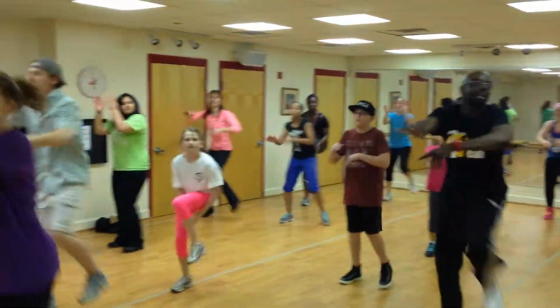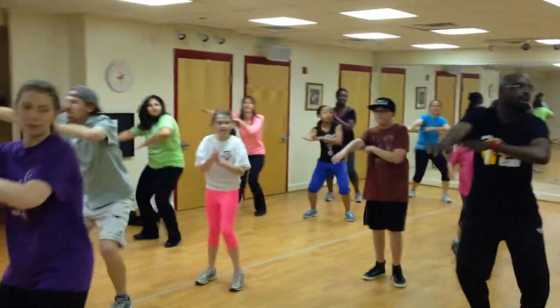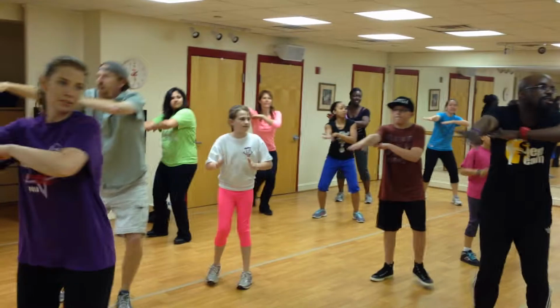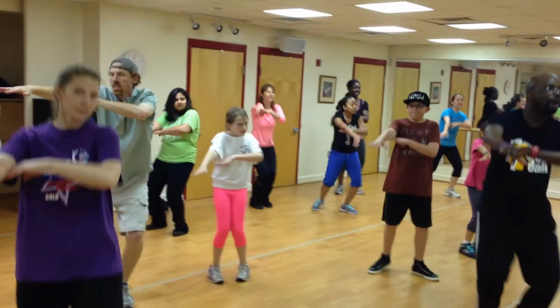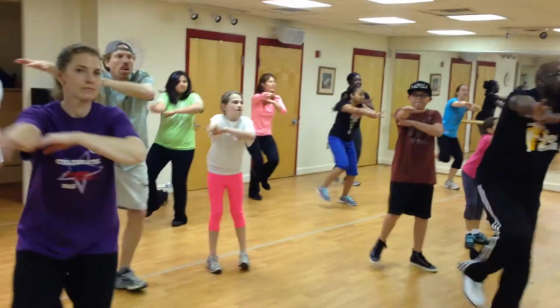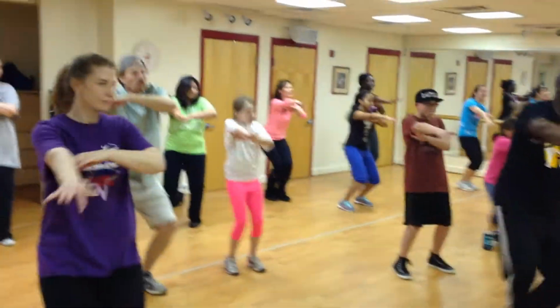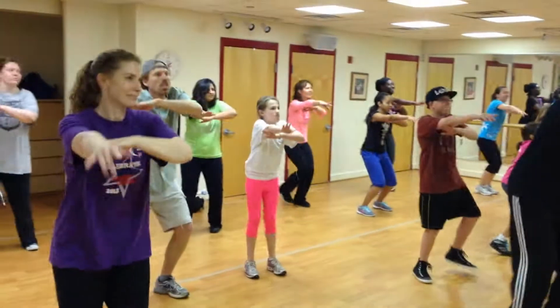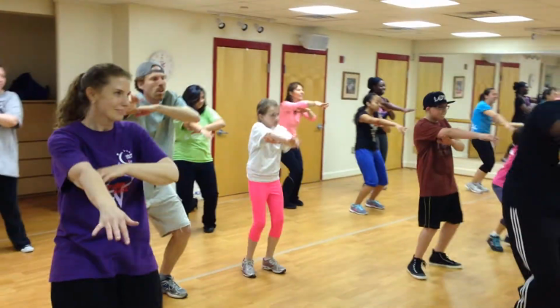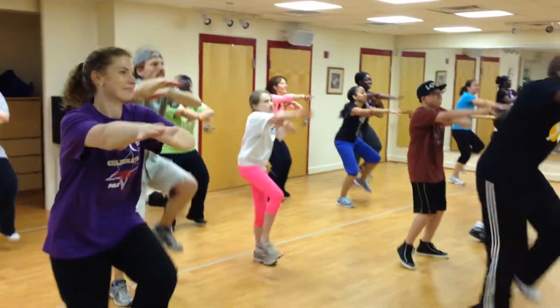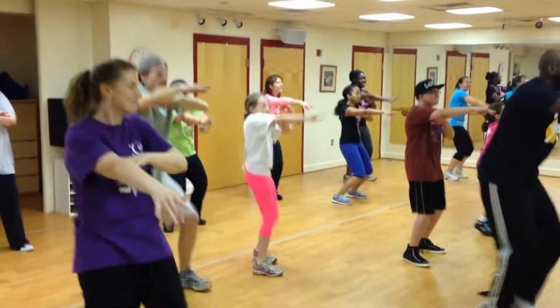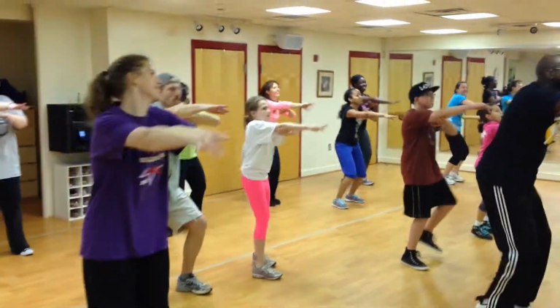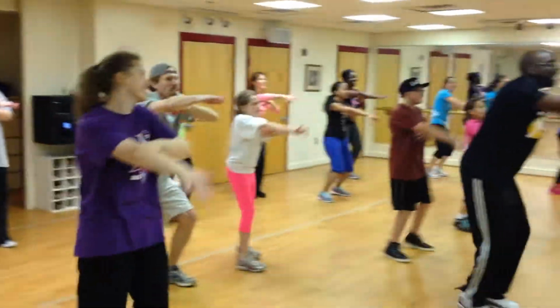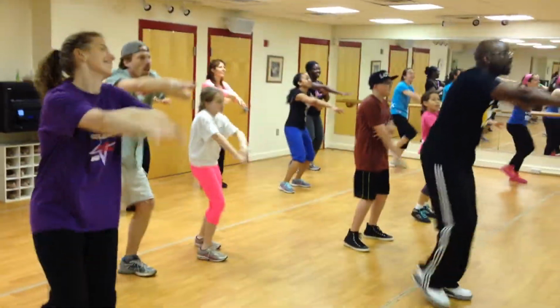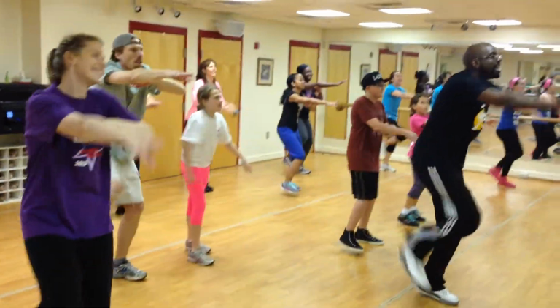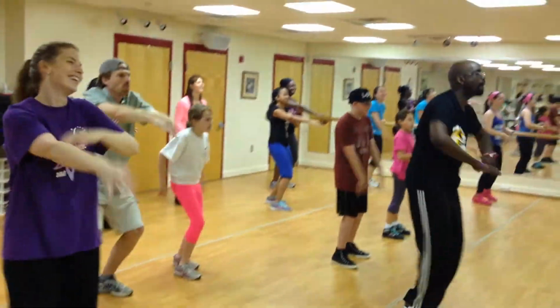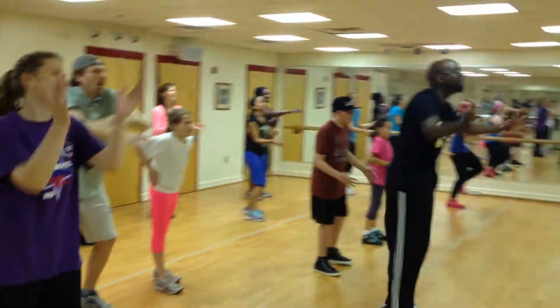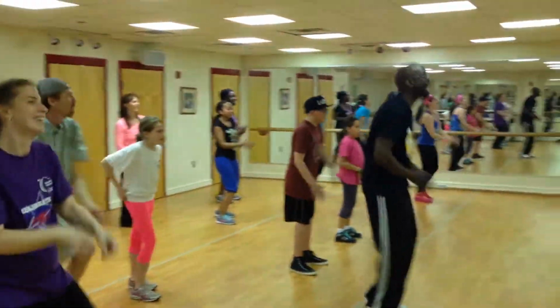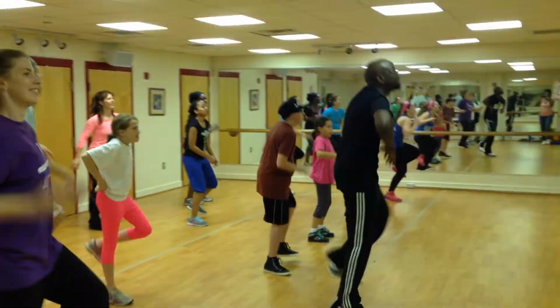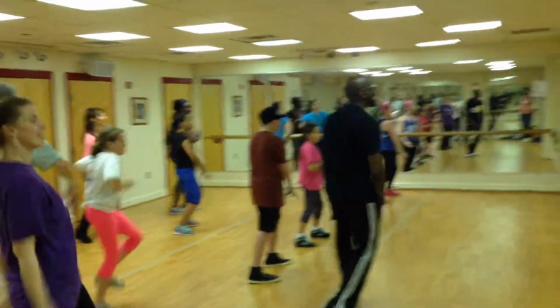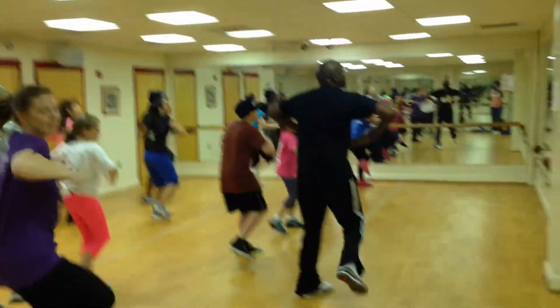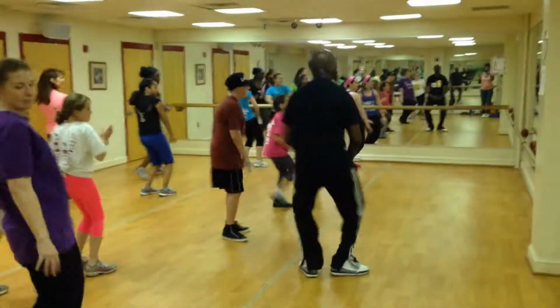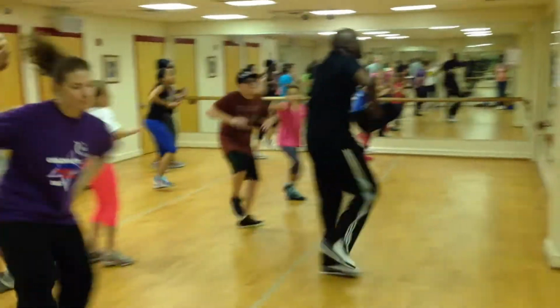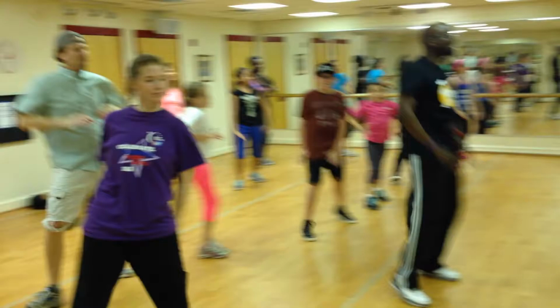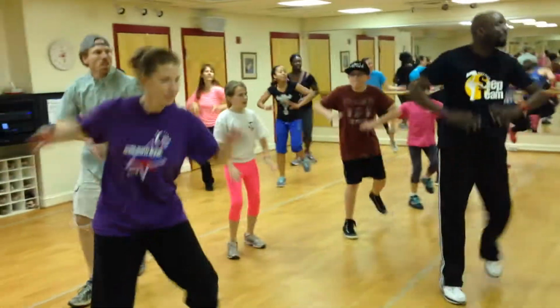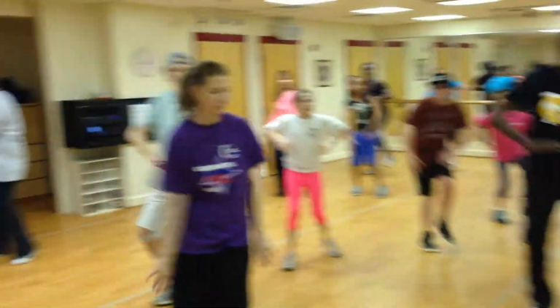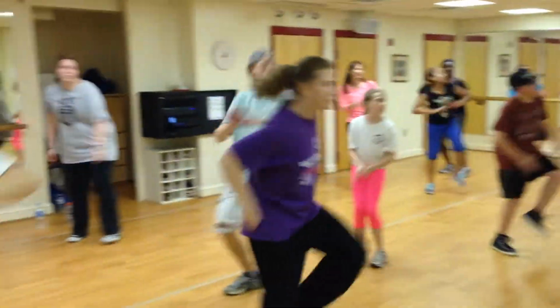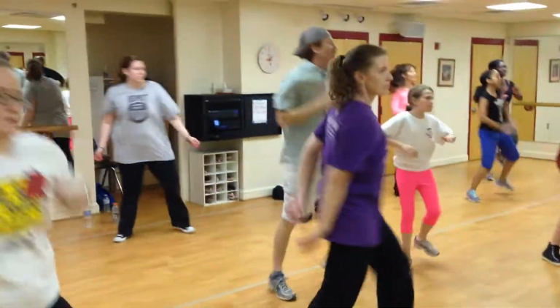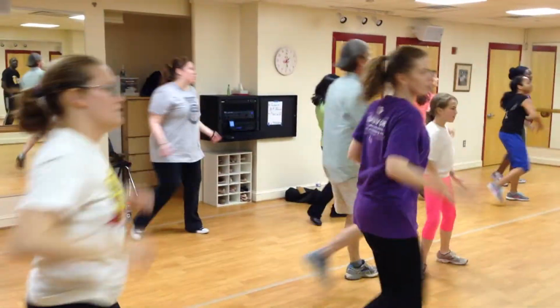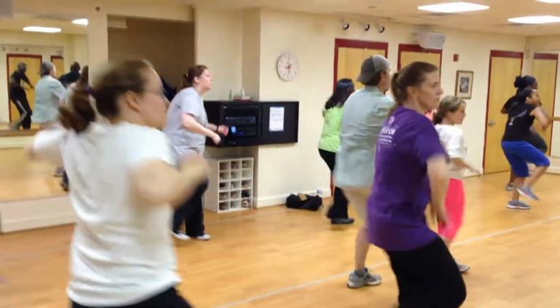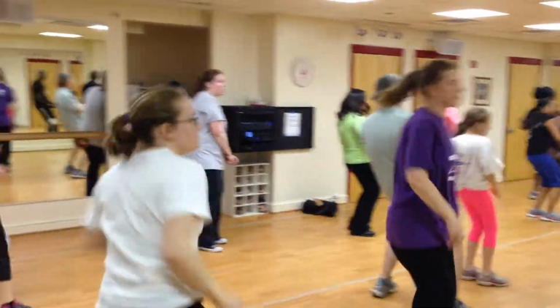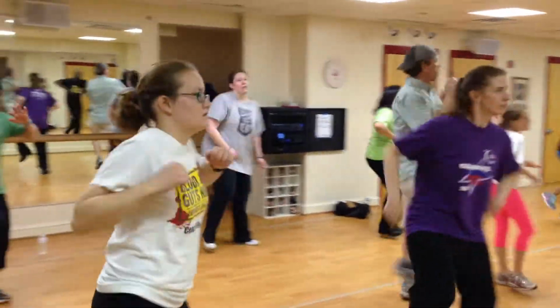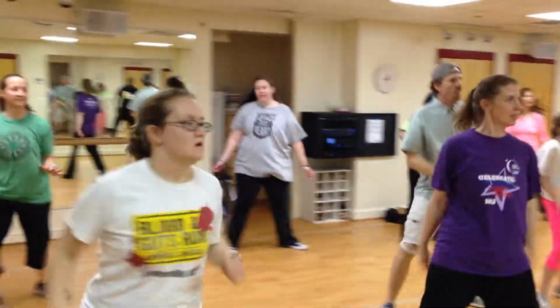Oh, oh, oh. Here we go, one more time. Step, step, step, step.